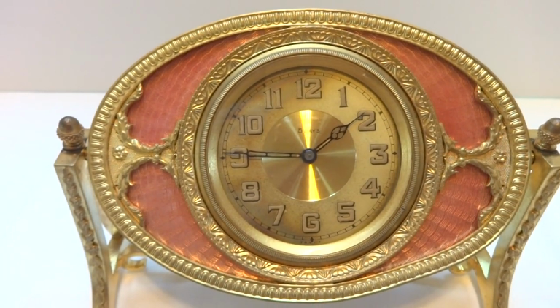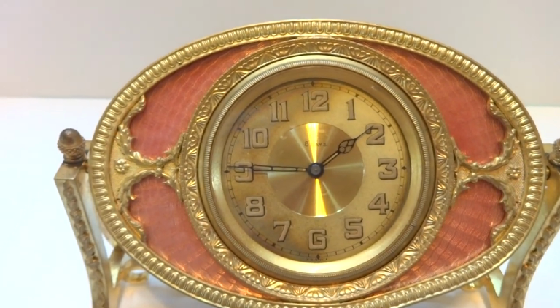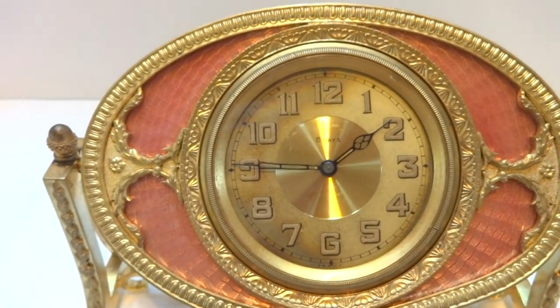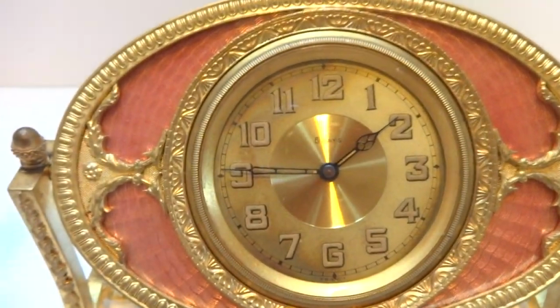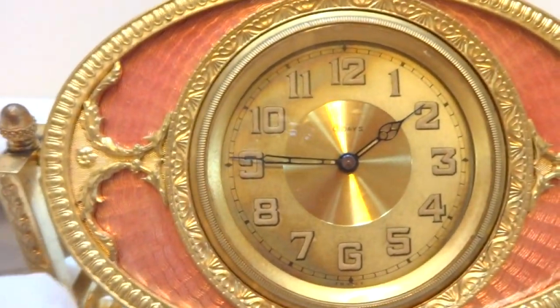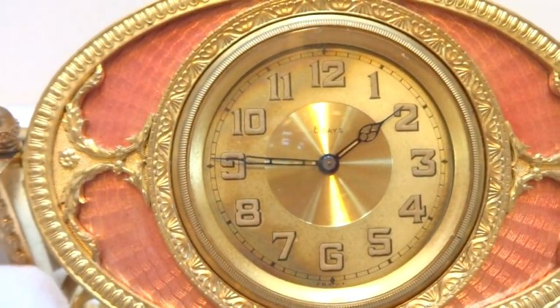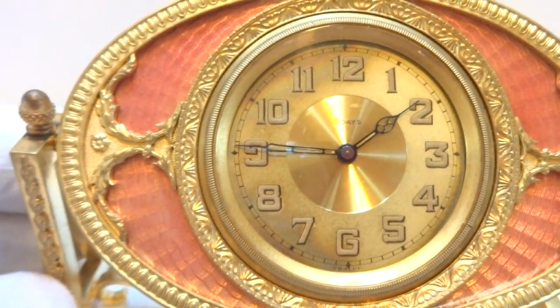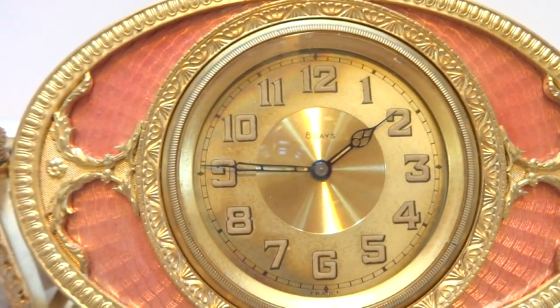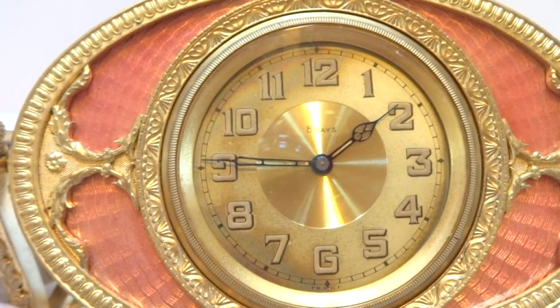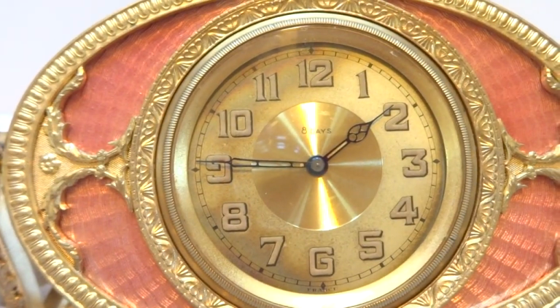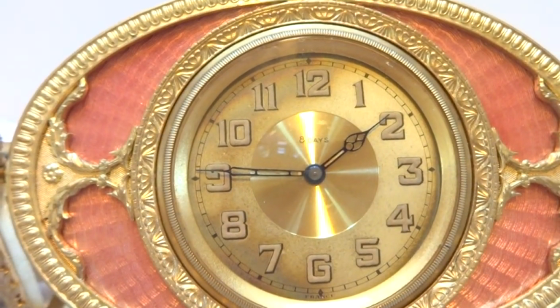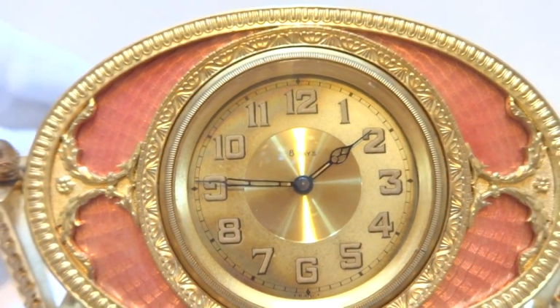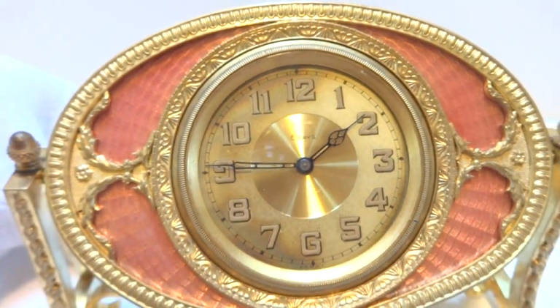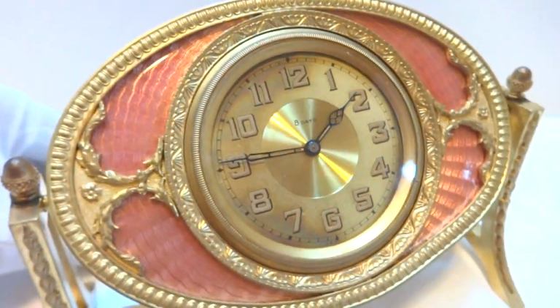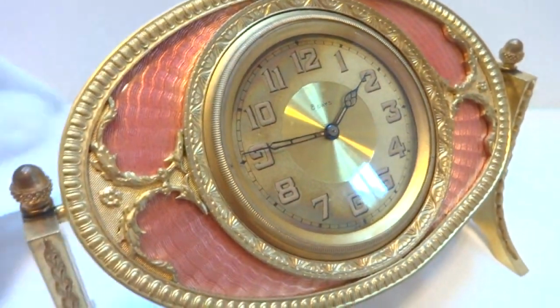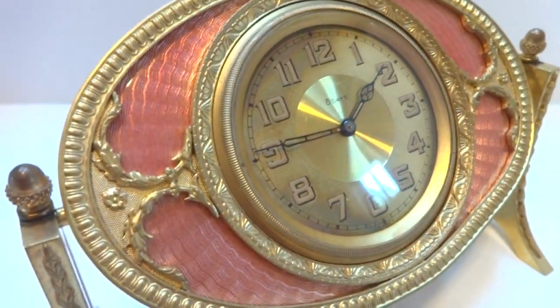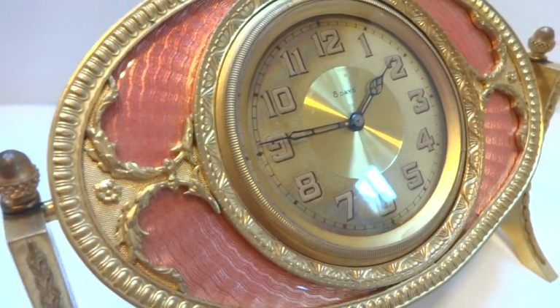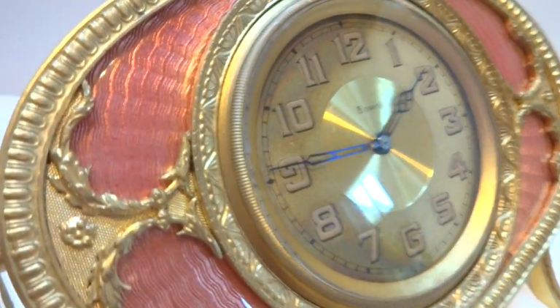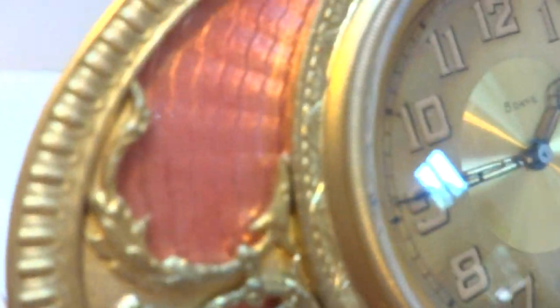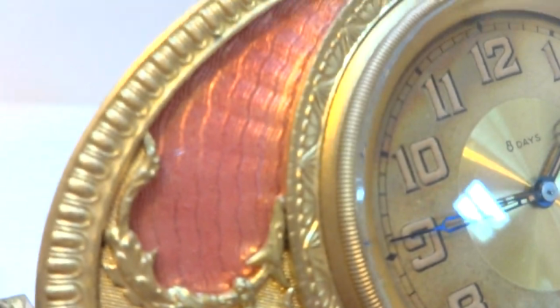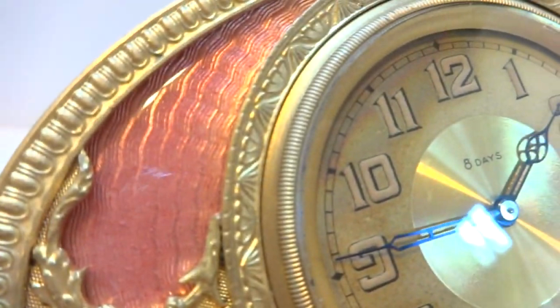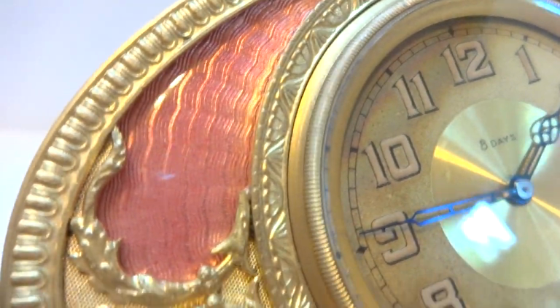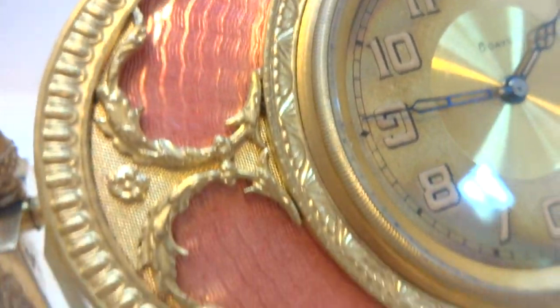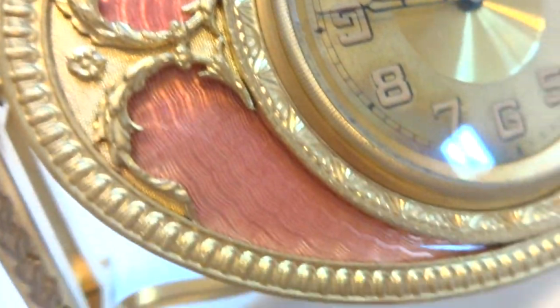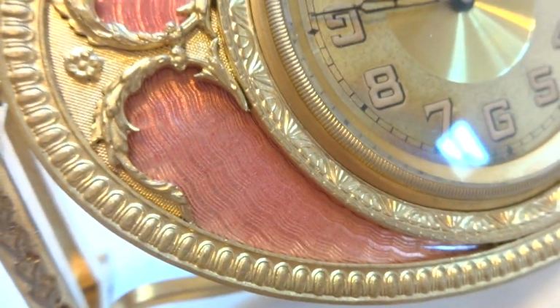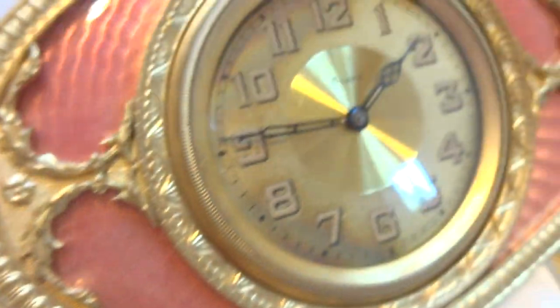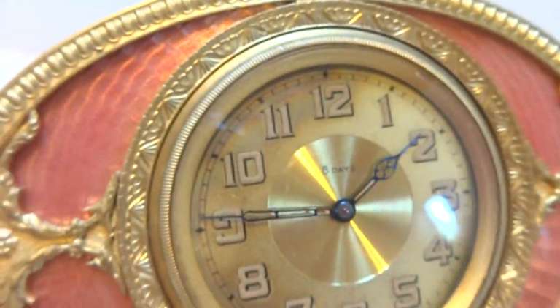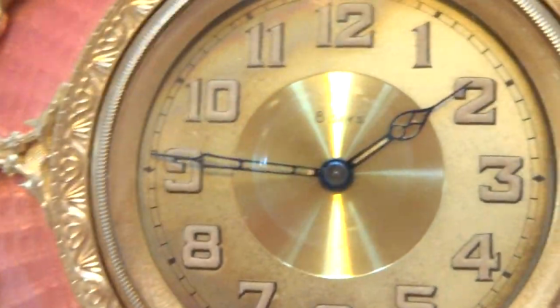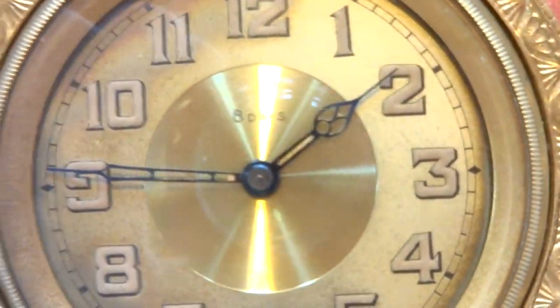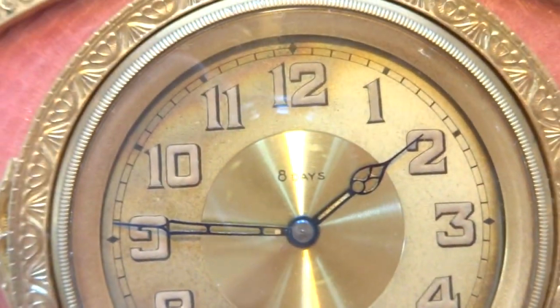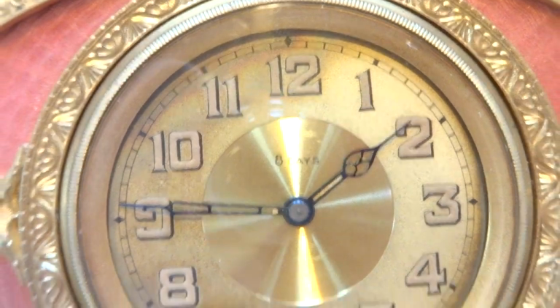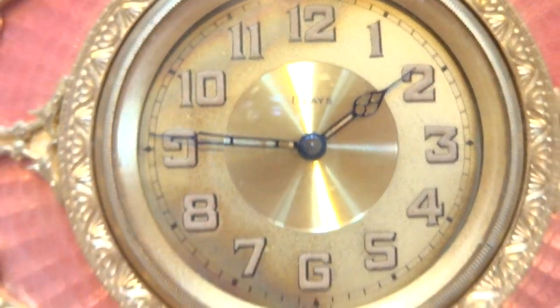I just finished this antique guilloche eight-day mantel clock. I fully serviced the mechanism so it keeps excellent time. Very pretty guilloche and pink enamel. The dial is in wonderful condition.